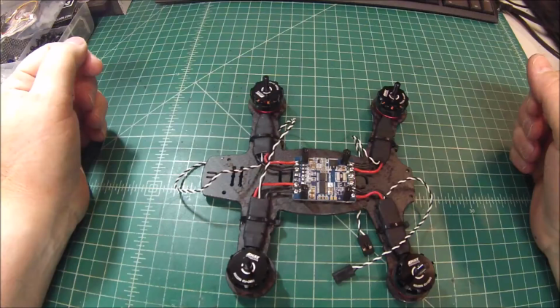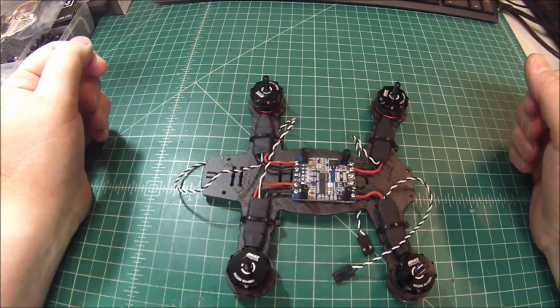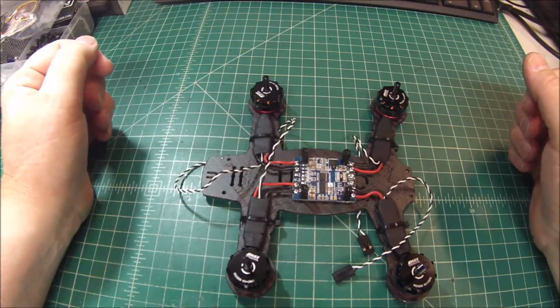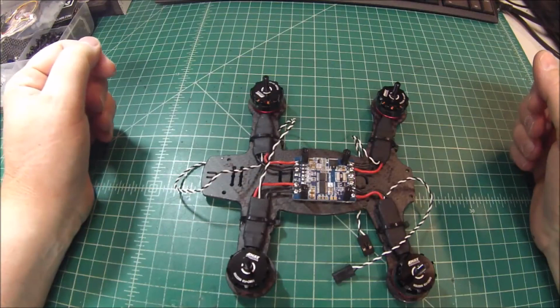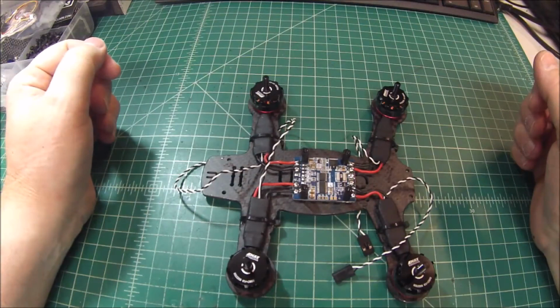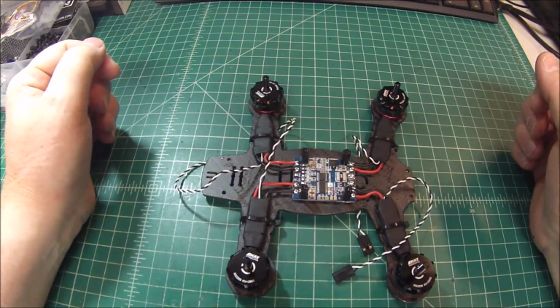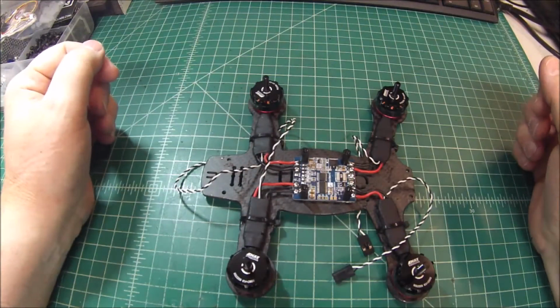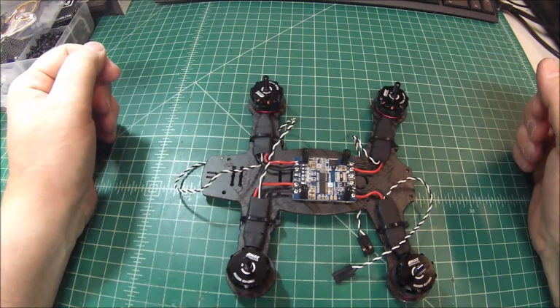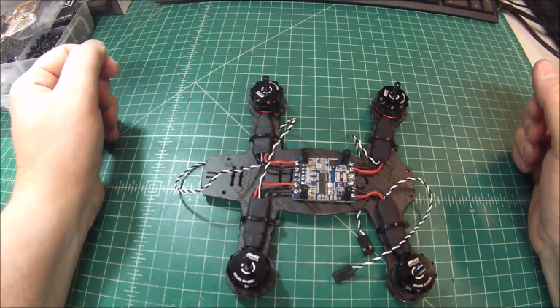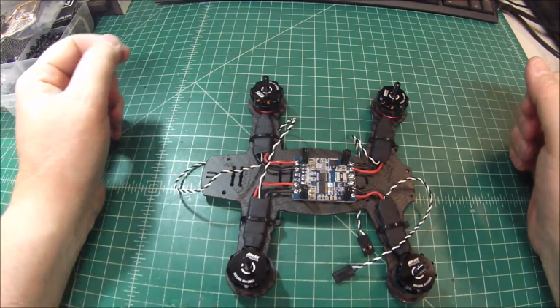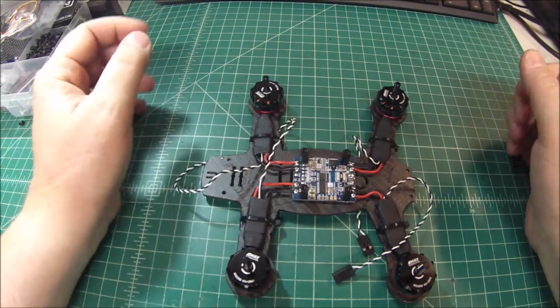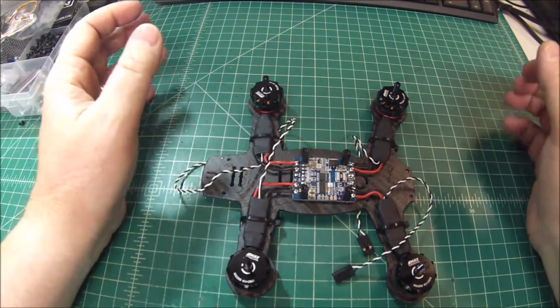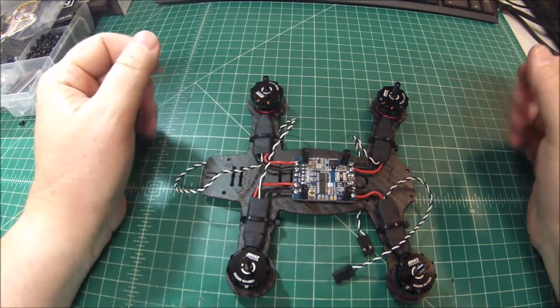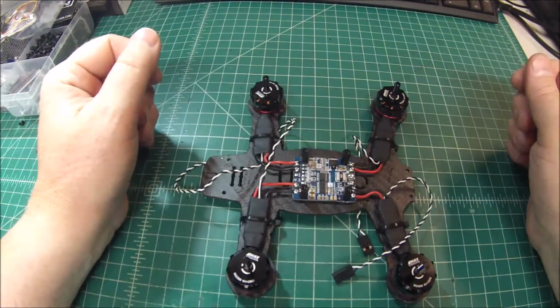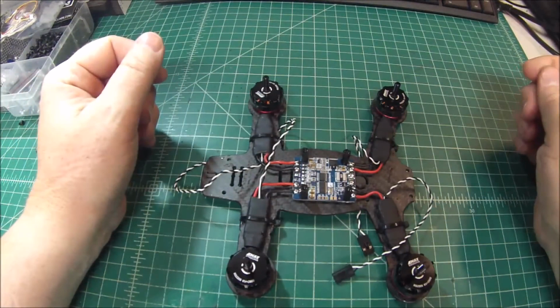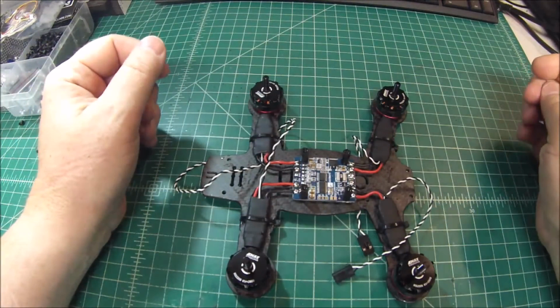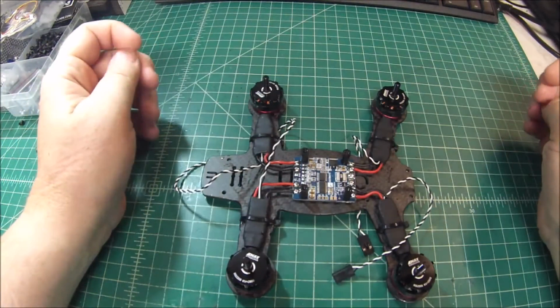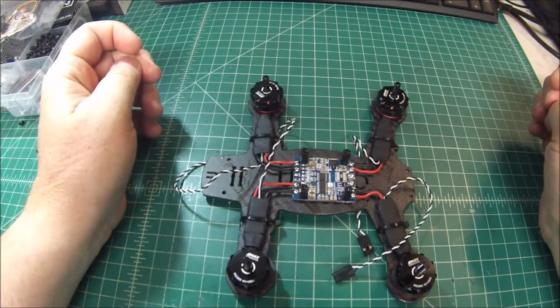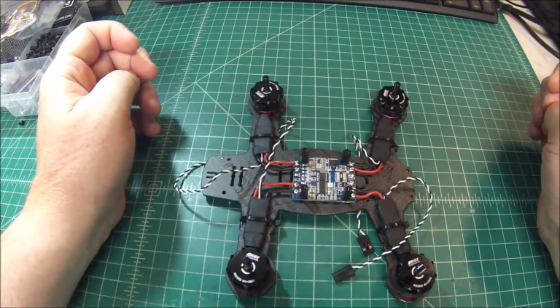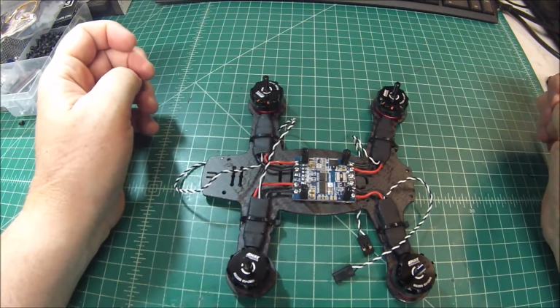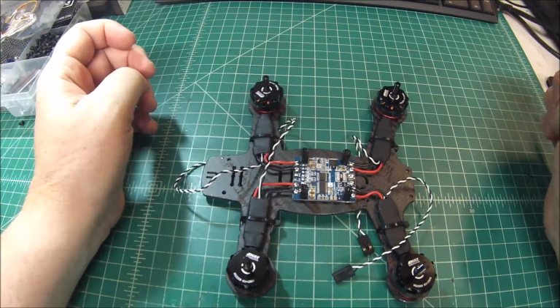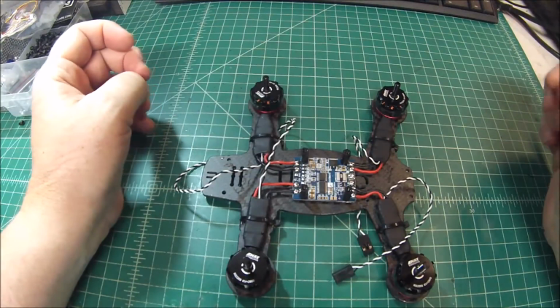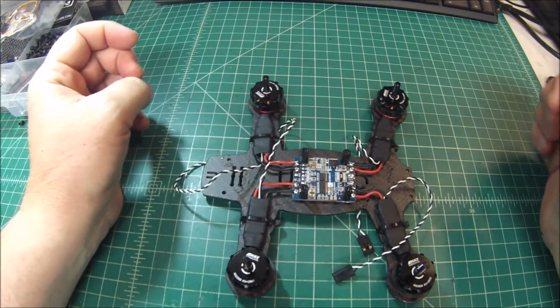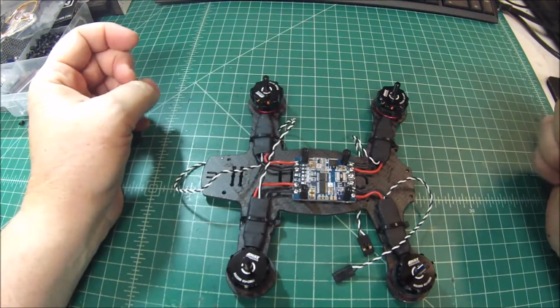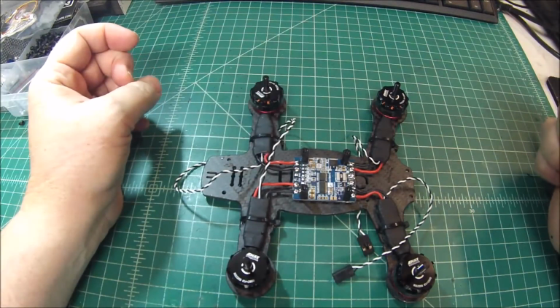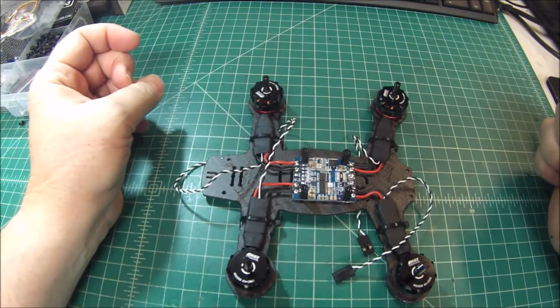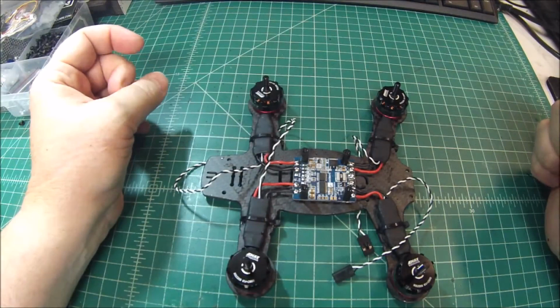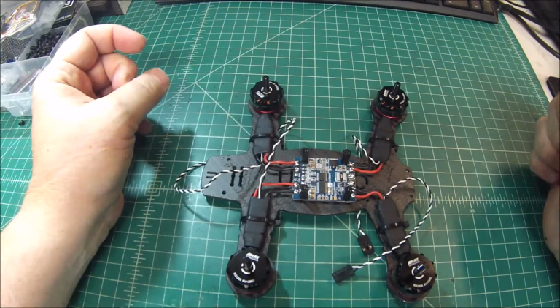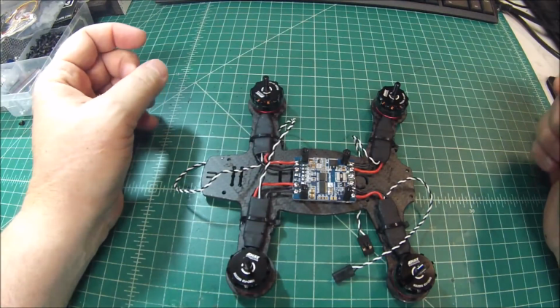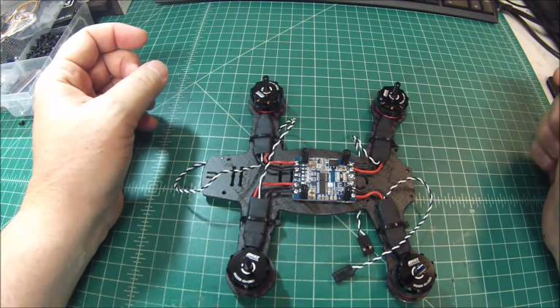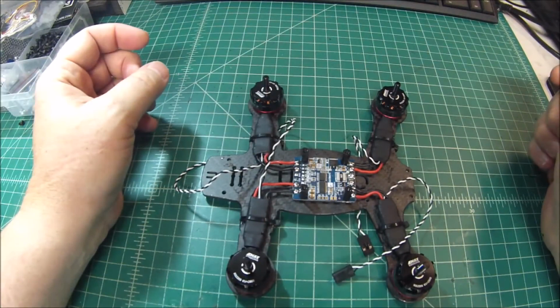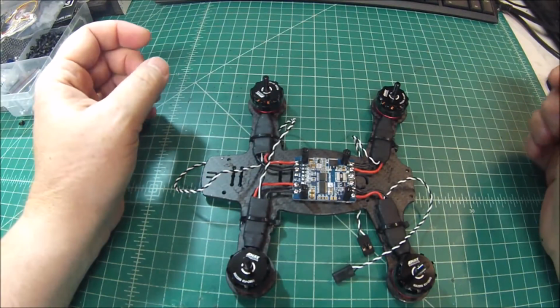Hi again, Doug here from X-Frames FPV, and this is going to be part two of a three-part video series on the Neato frame.